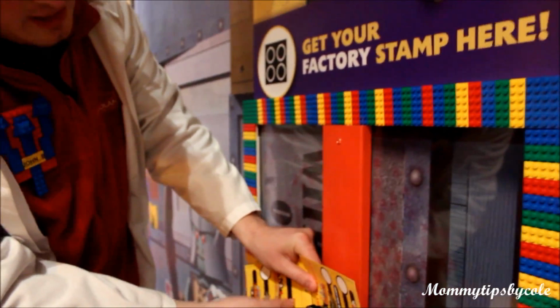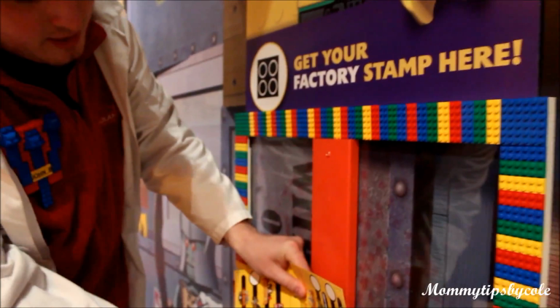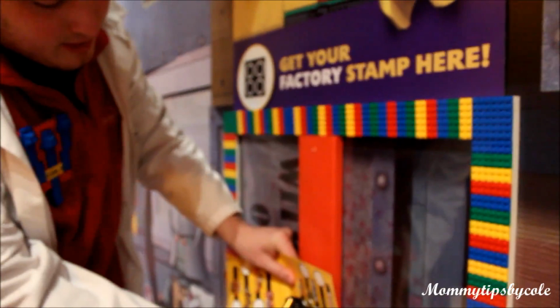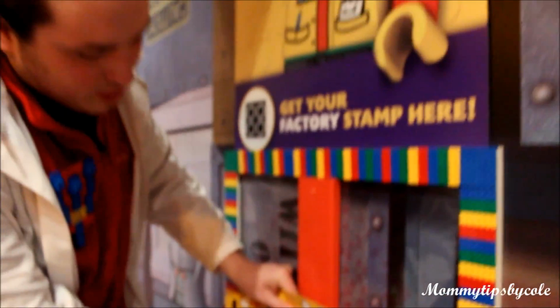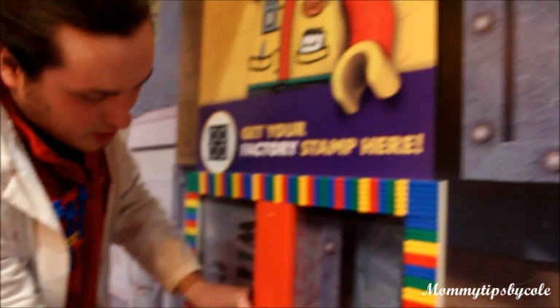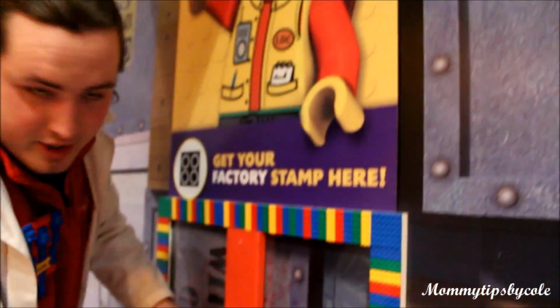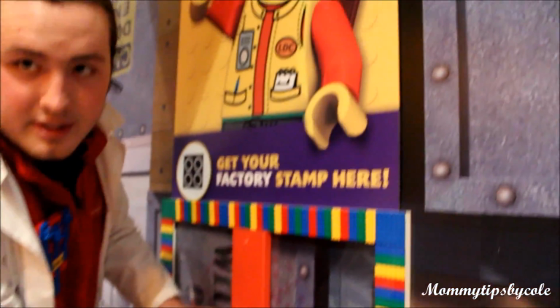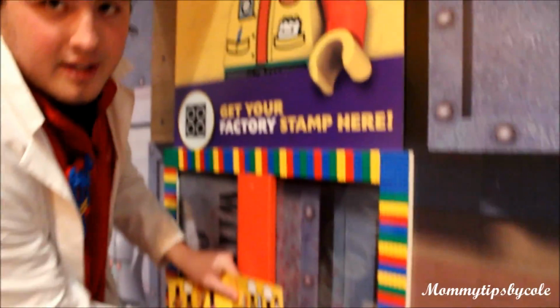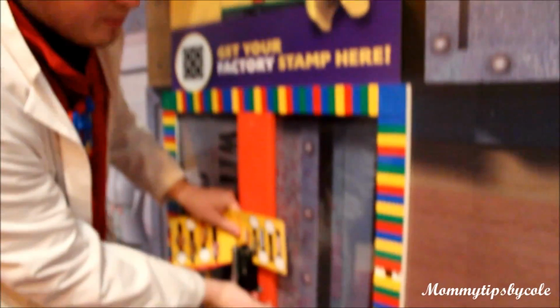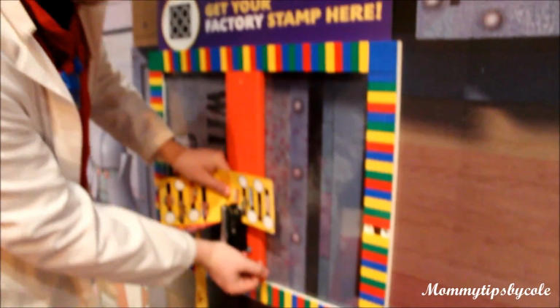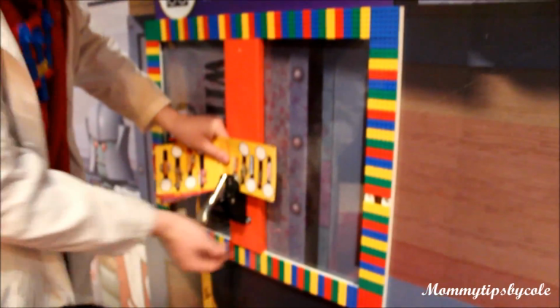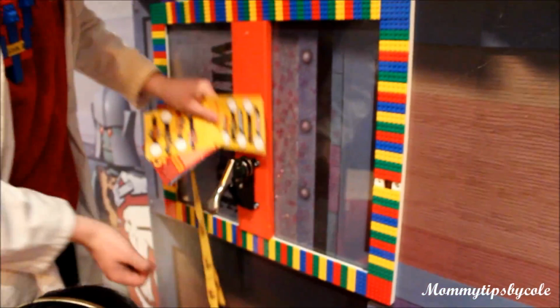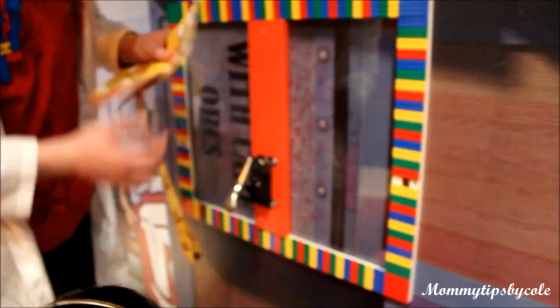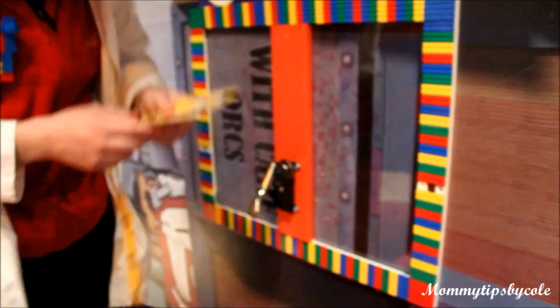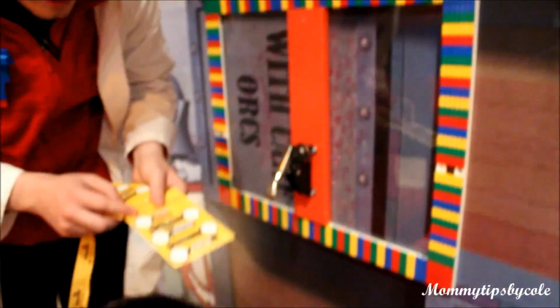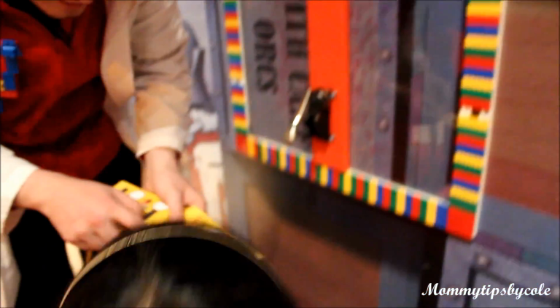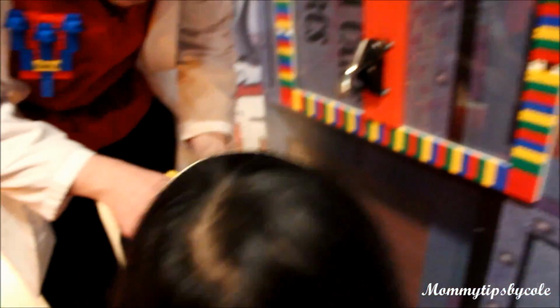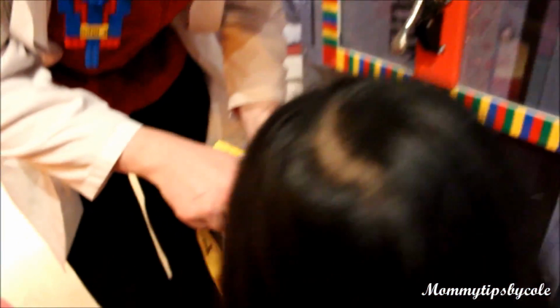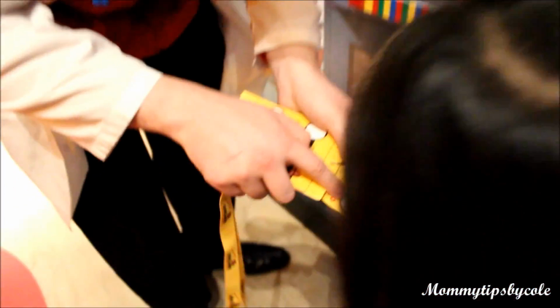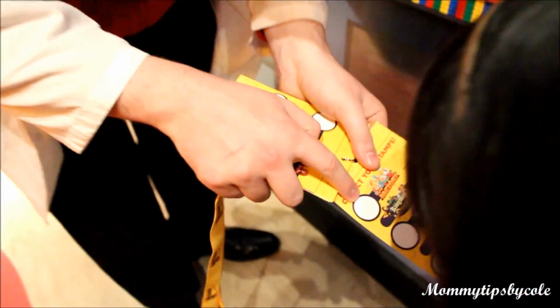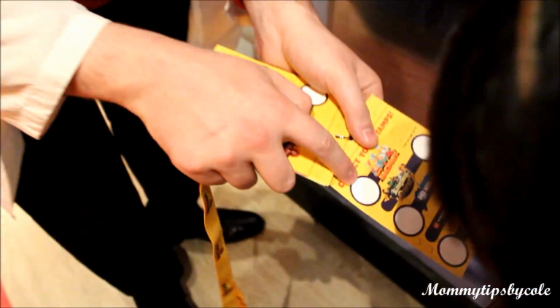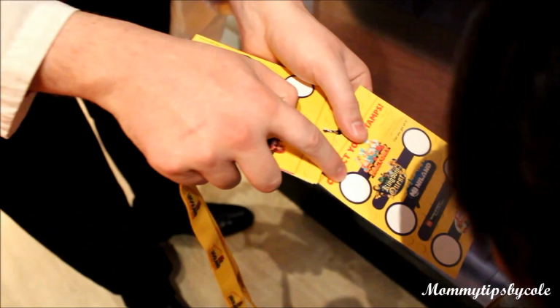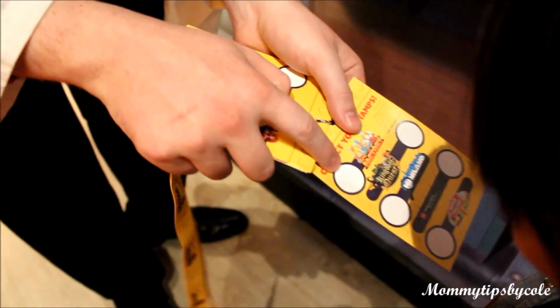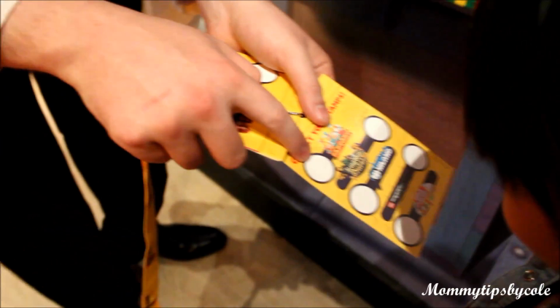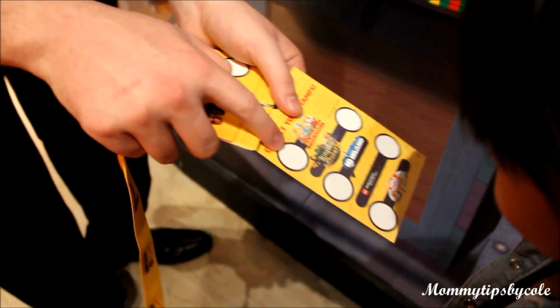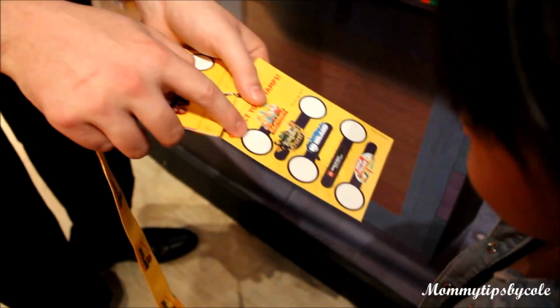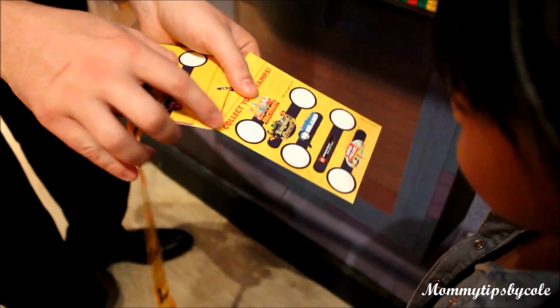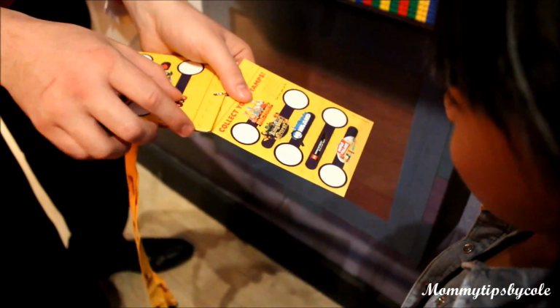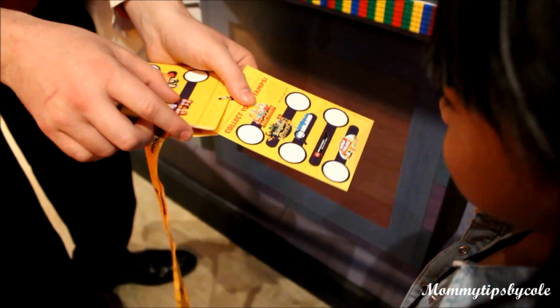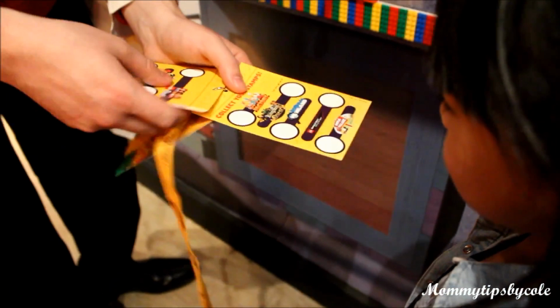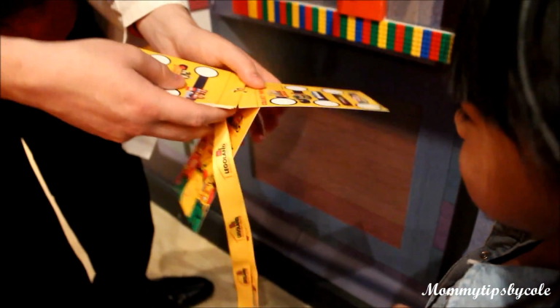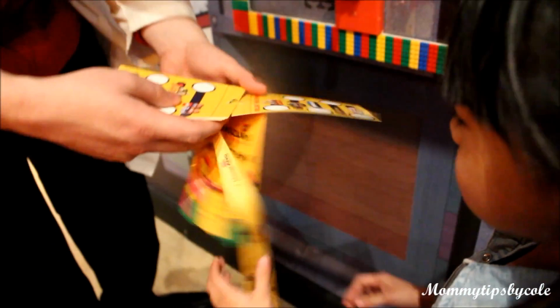Something really fun for older kids are these badges that you can purchase. You can participate in scavenger hunts and stamp collecting for a prize.